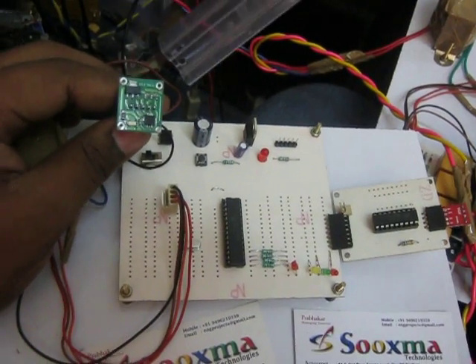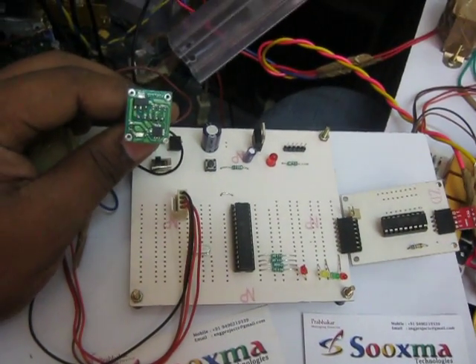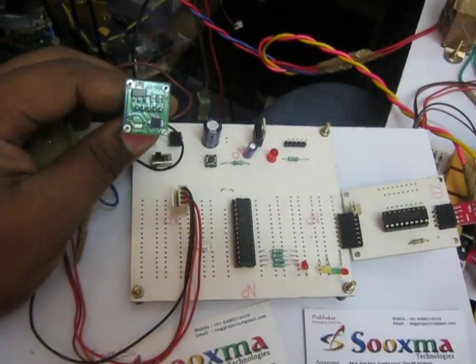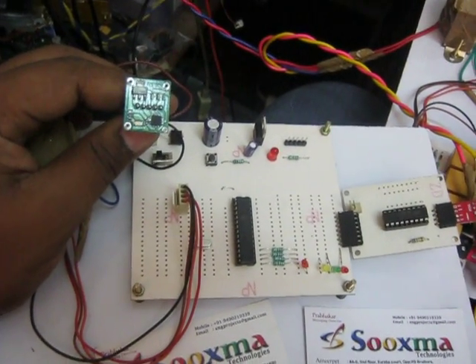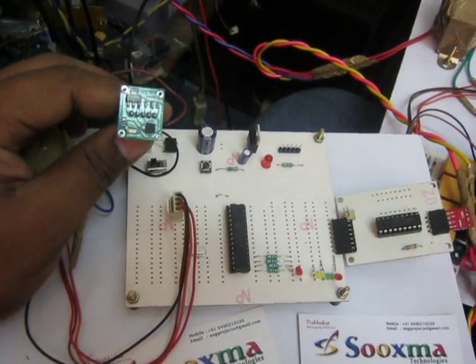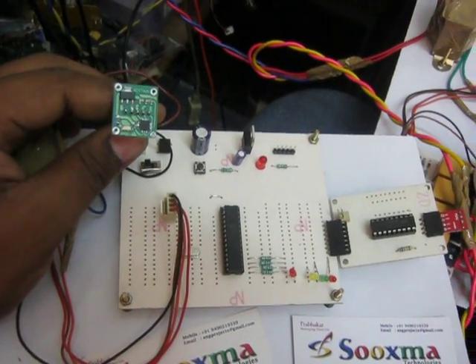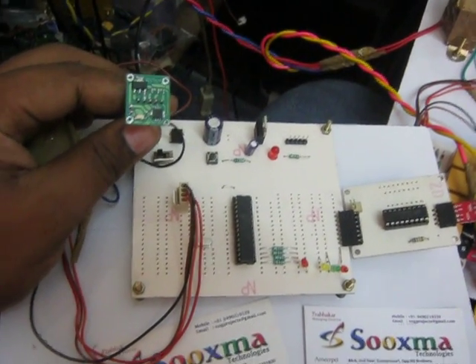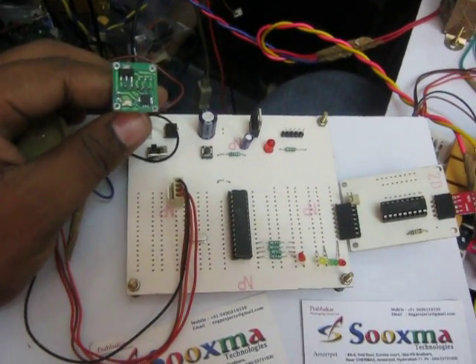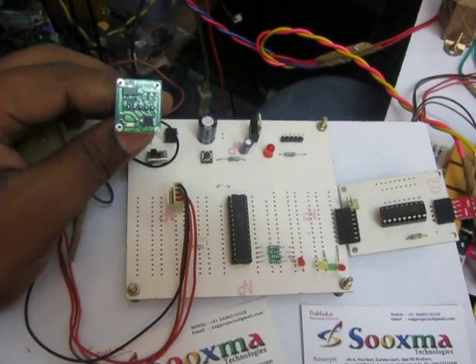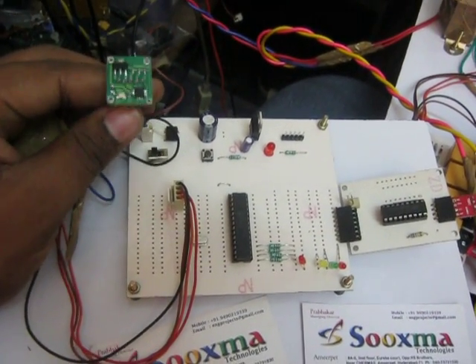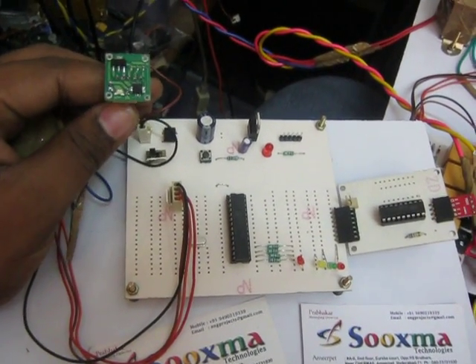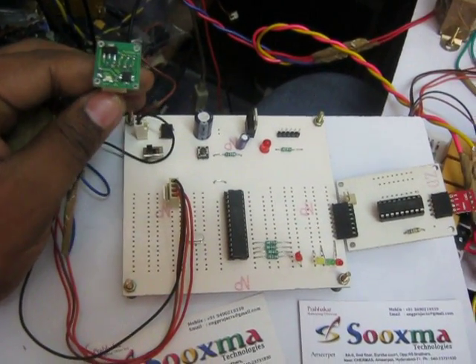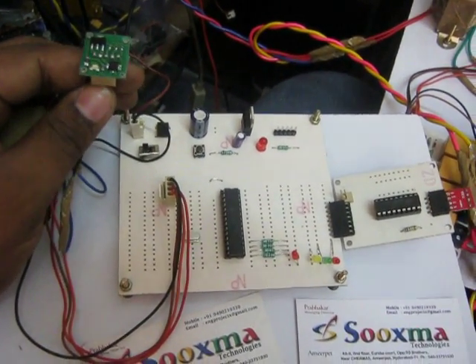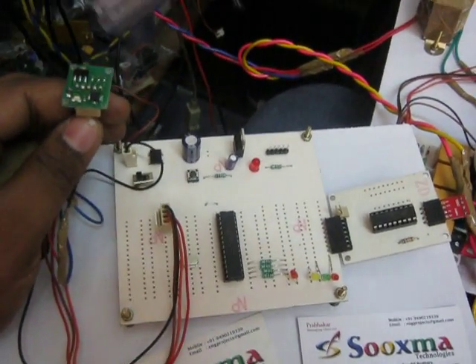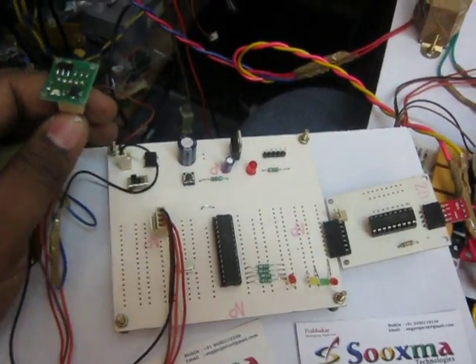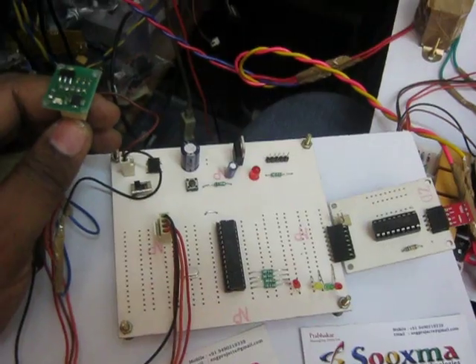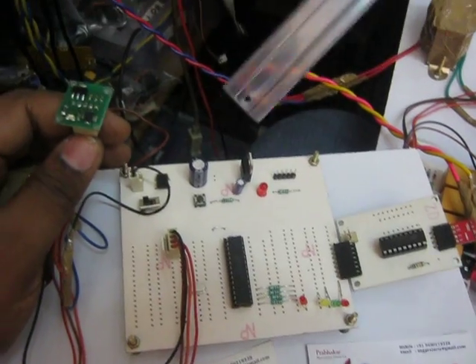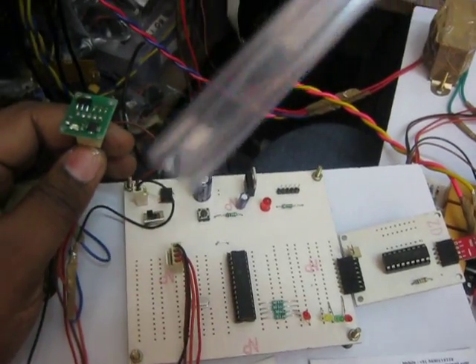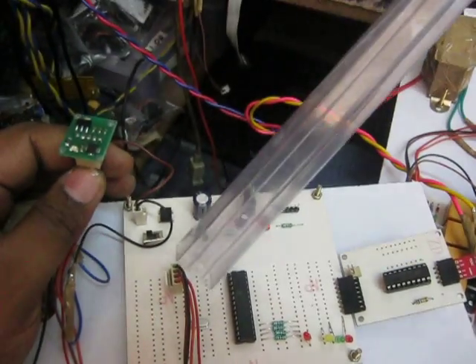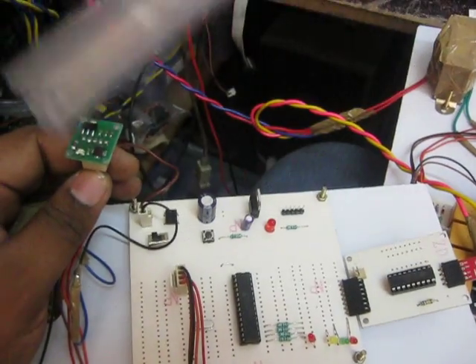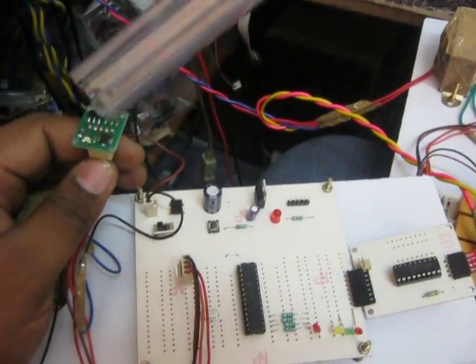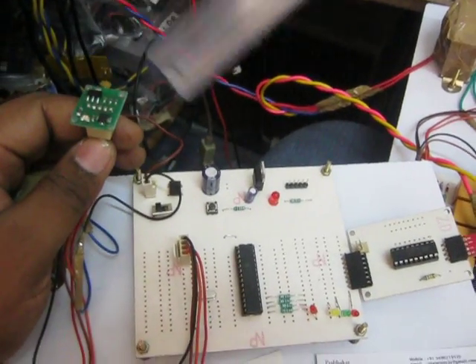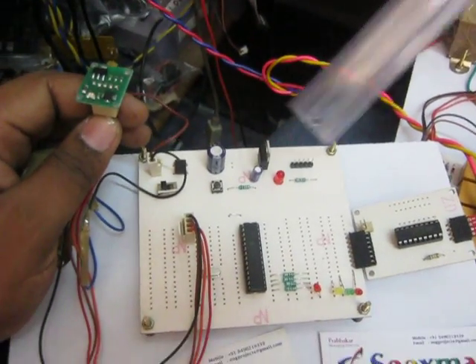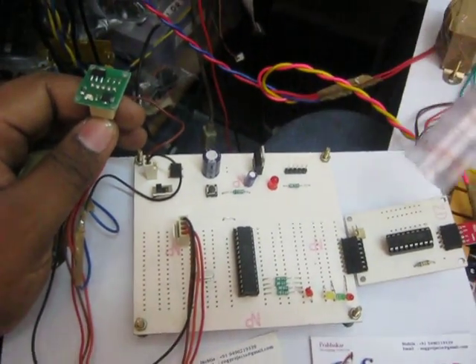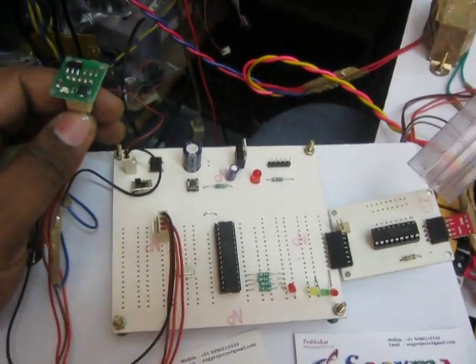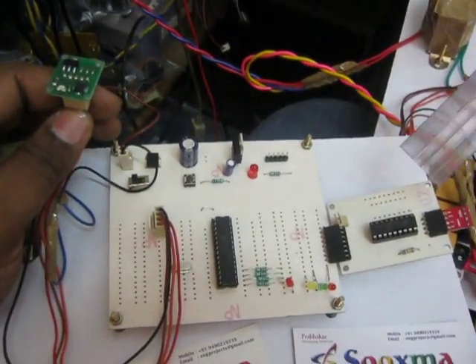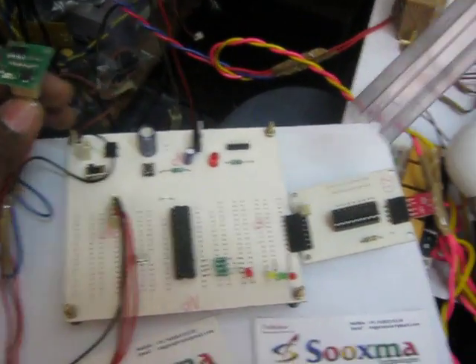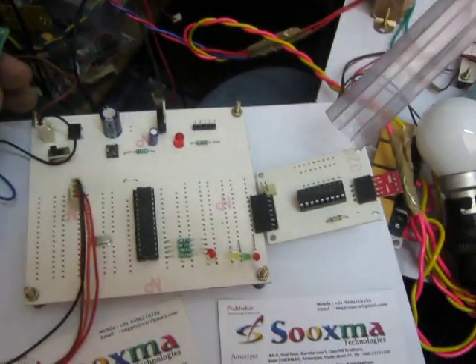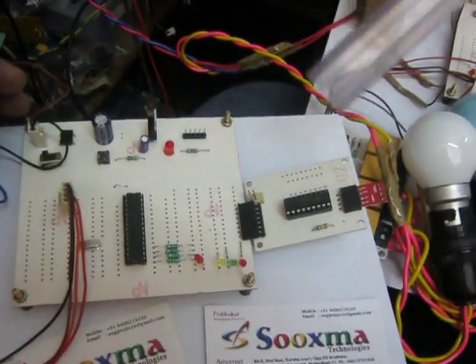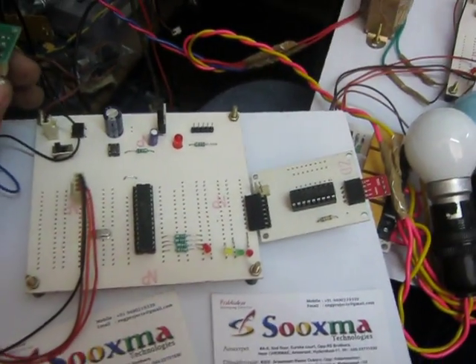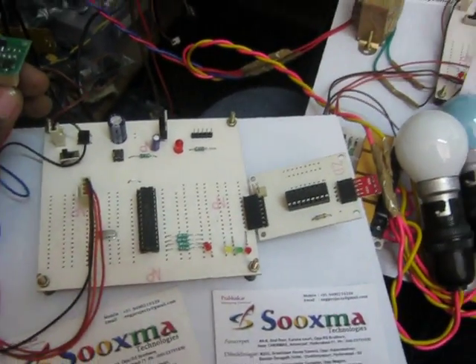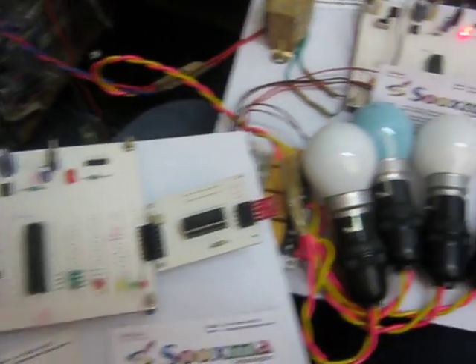Through this sensor, according to the tilt given by the X or Y direction, the devices have been selected. And based on the device selection, the RF transmitter transmits the data to the receiver section.